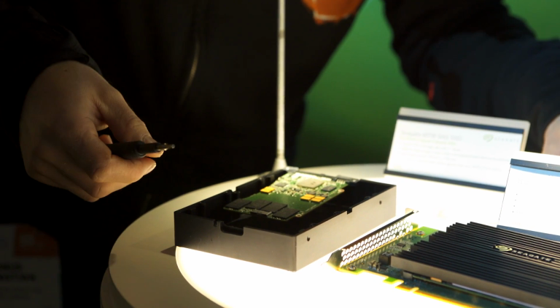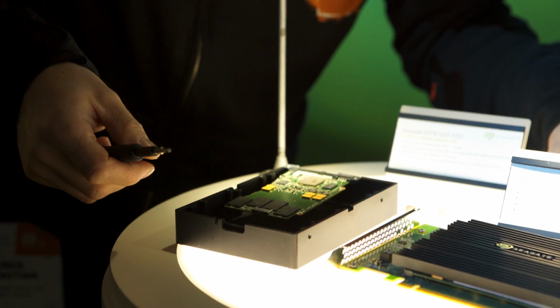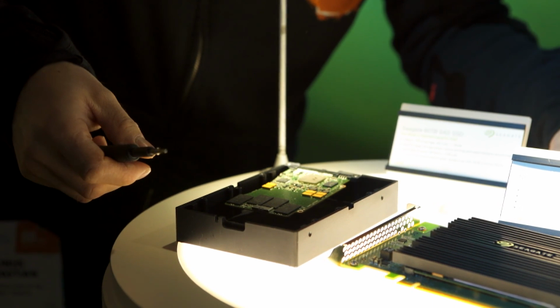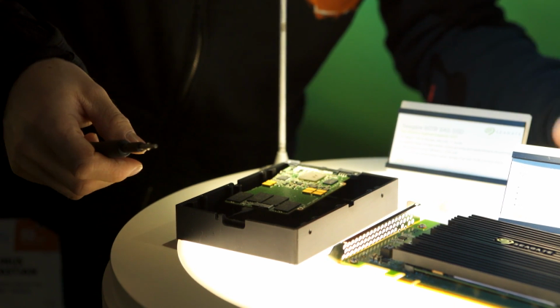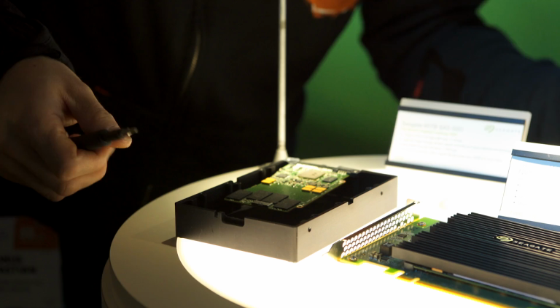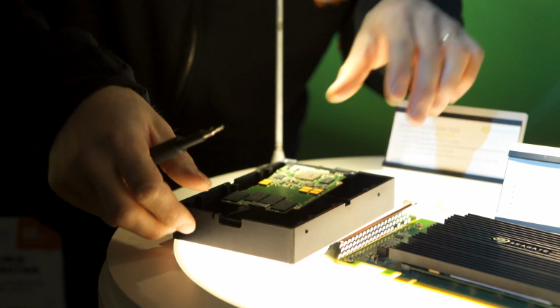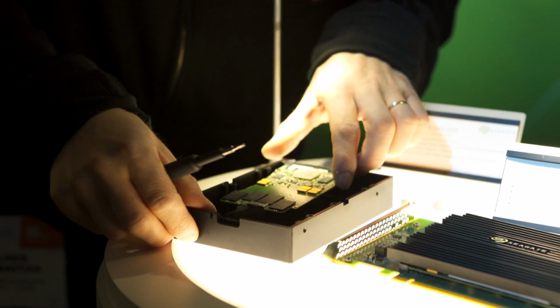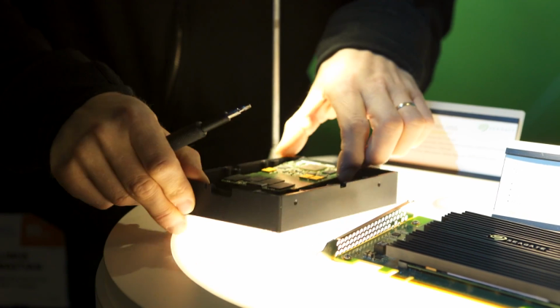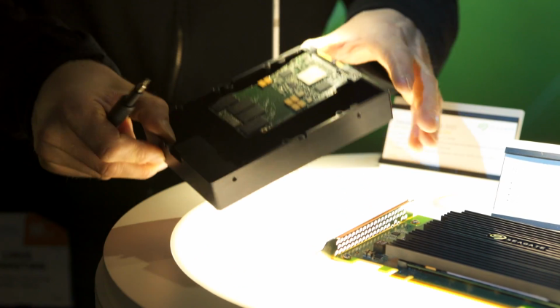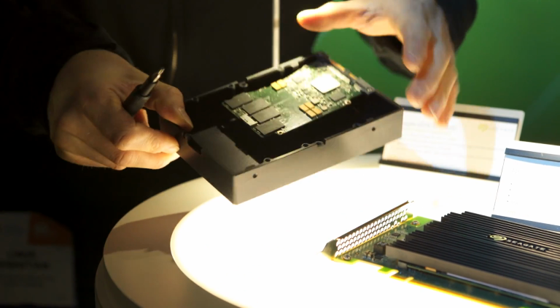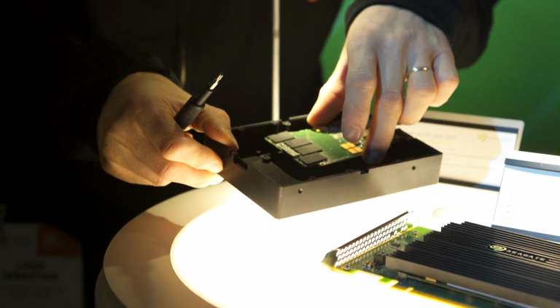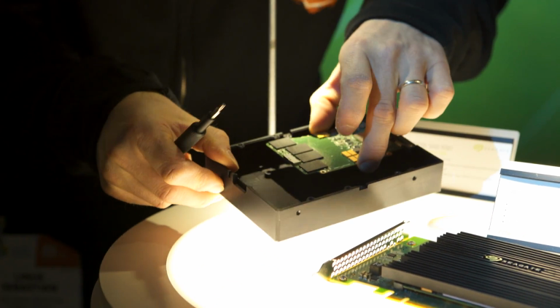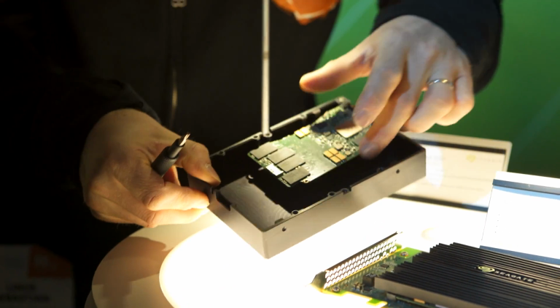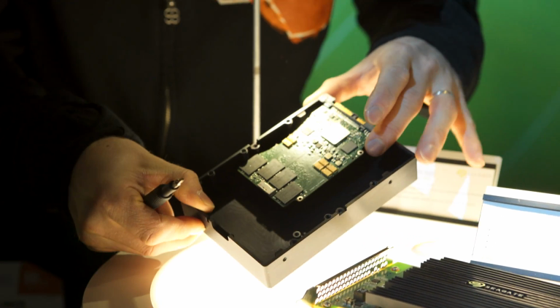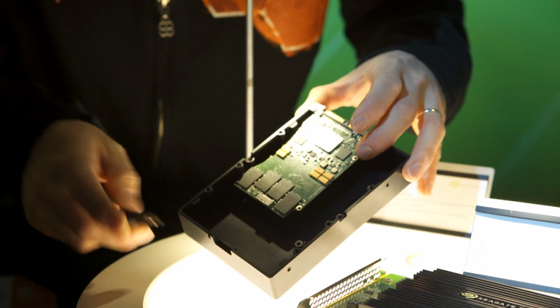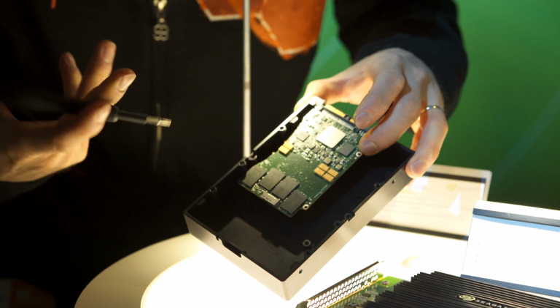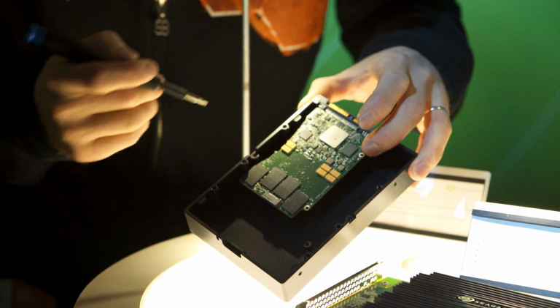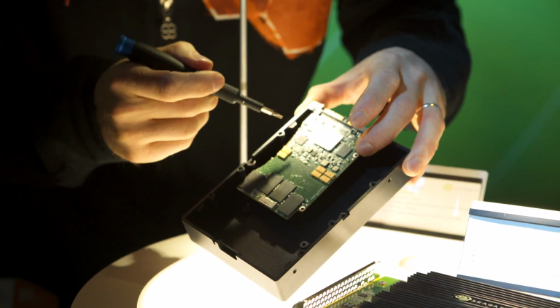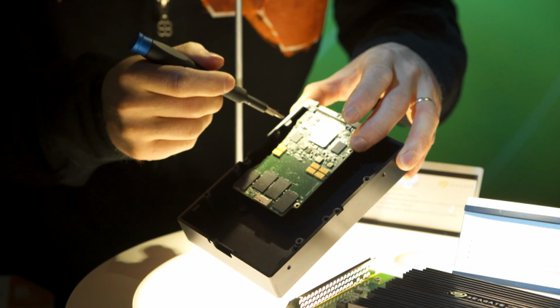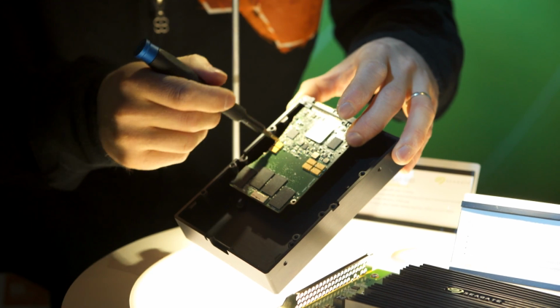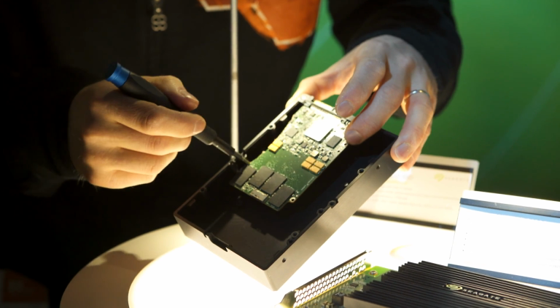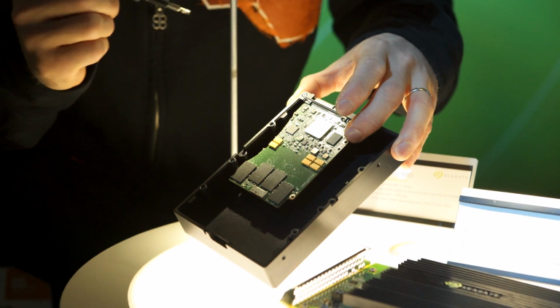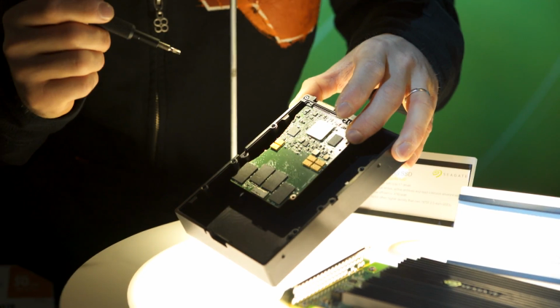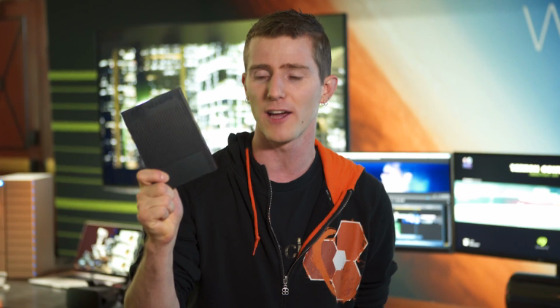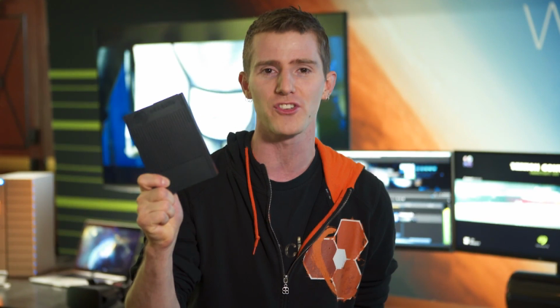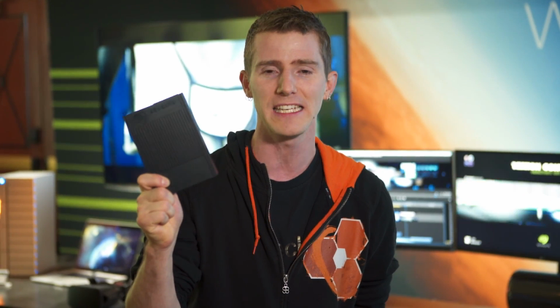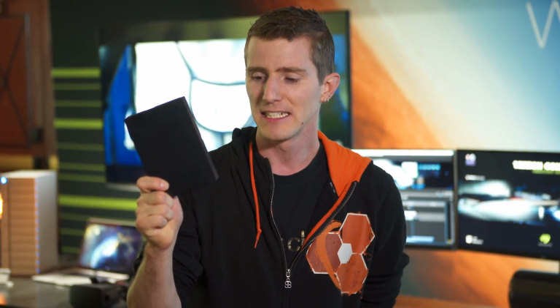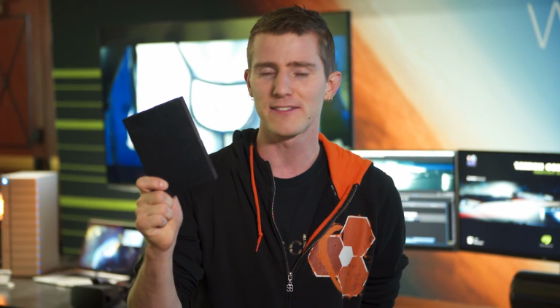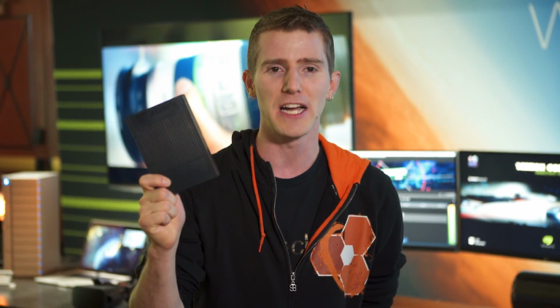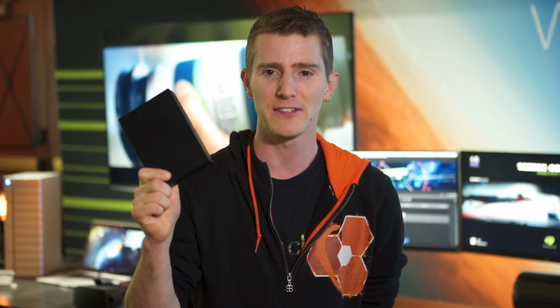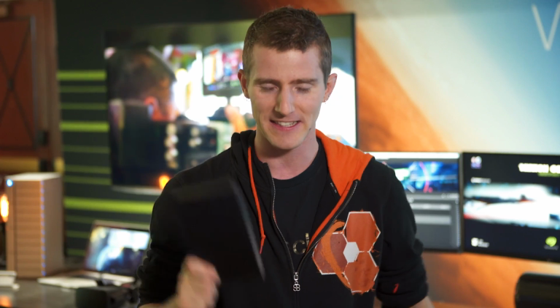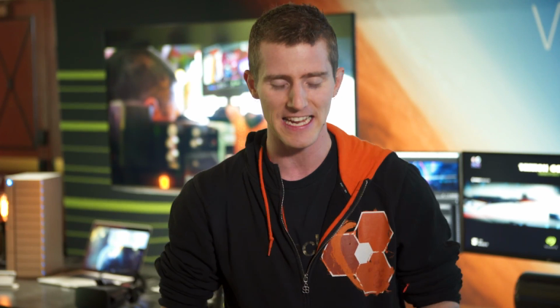The first thing I wanted to do was open it up and have a look inside, where I found that it's actually a dummy unit. I have told Seagate that I intend to be the first media outlet to preview this thing once I can get my hands on a working one. But unfortunately, this is not that day.